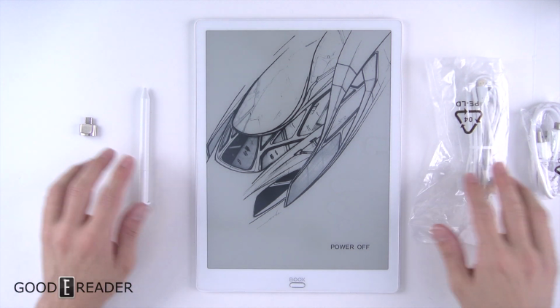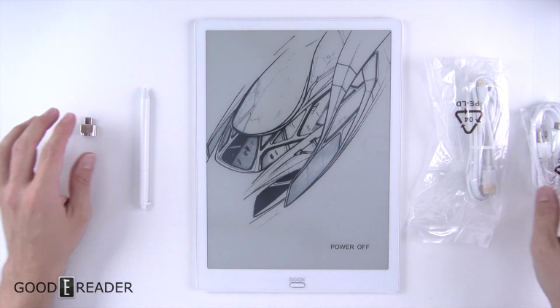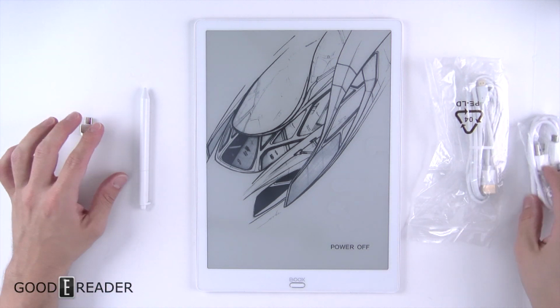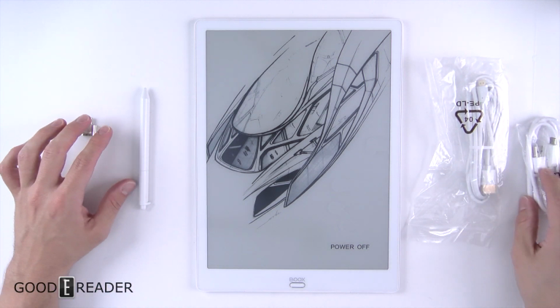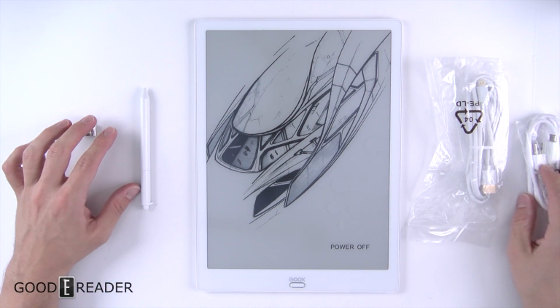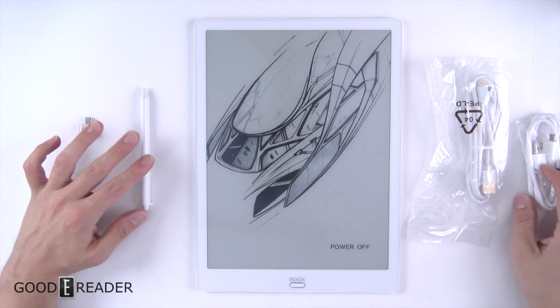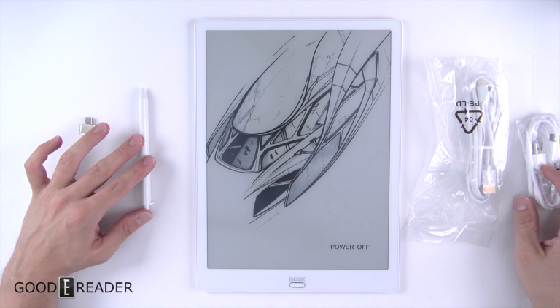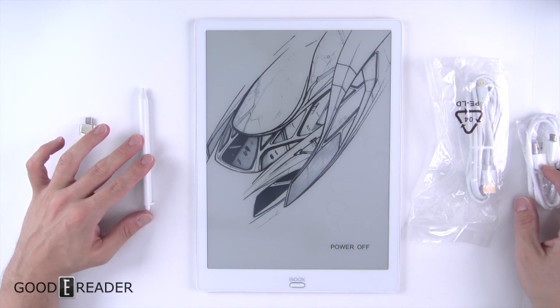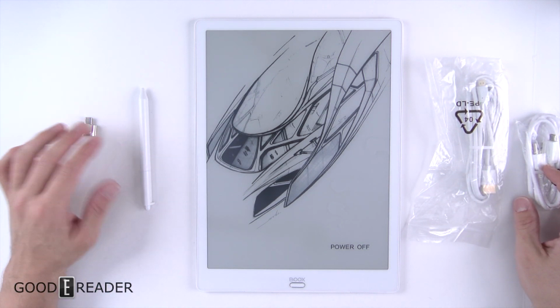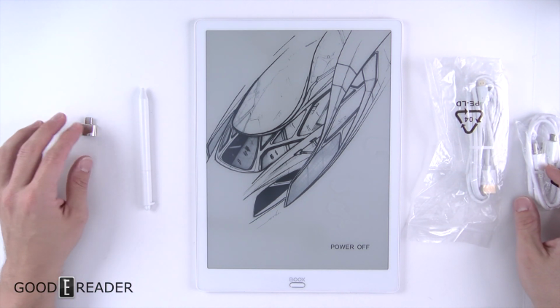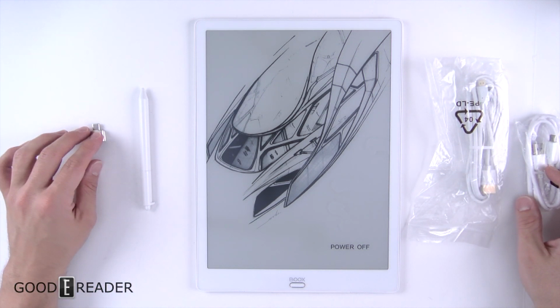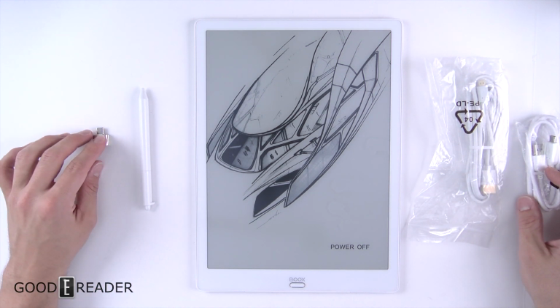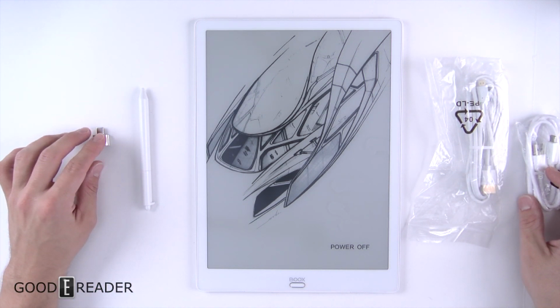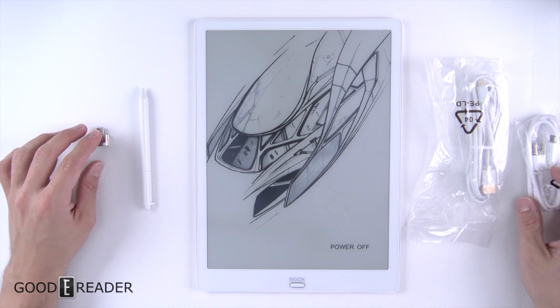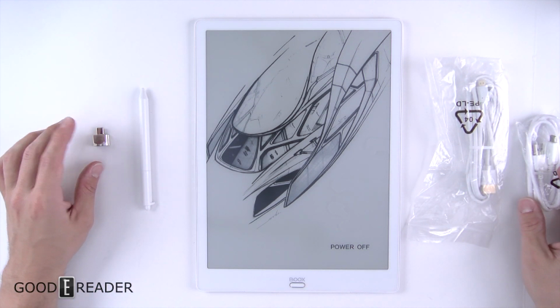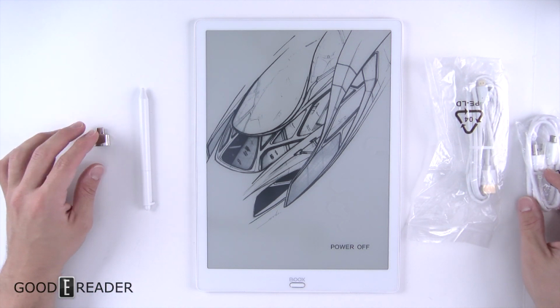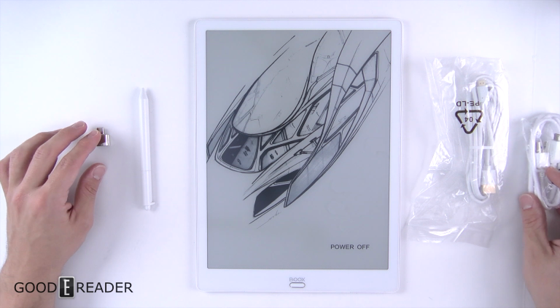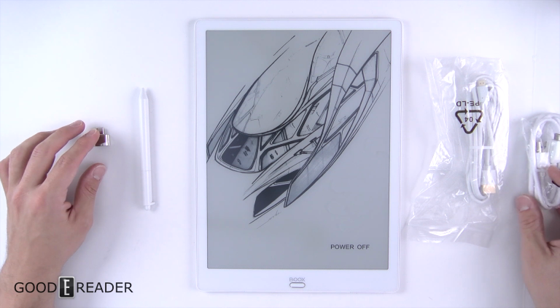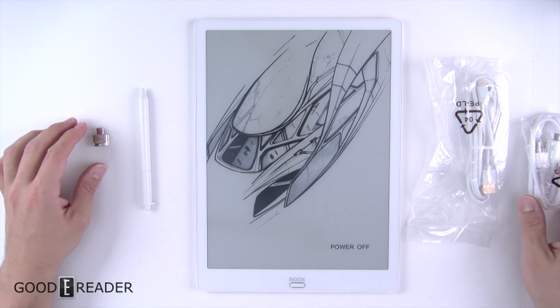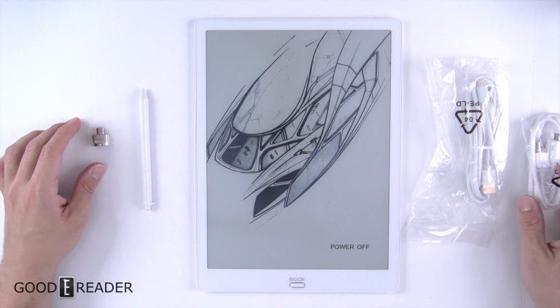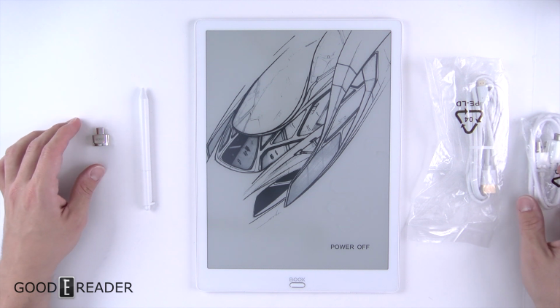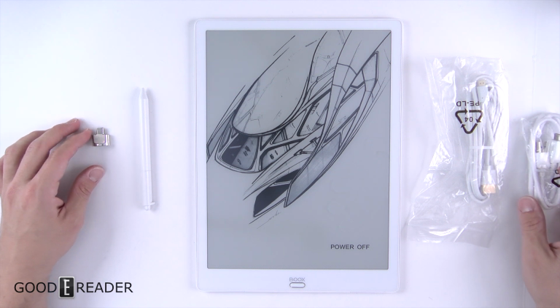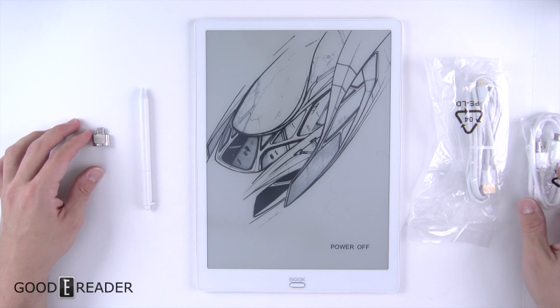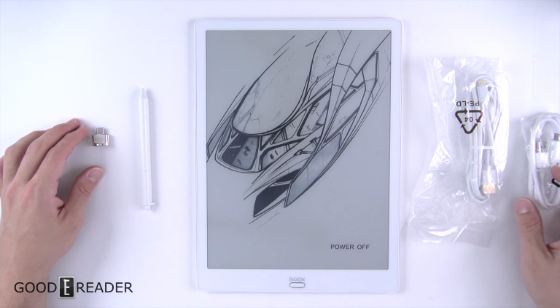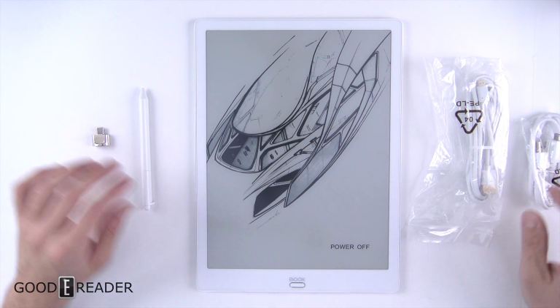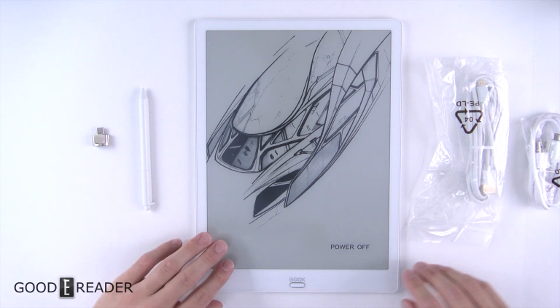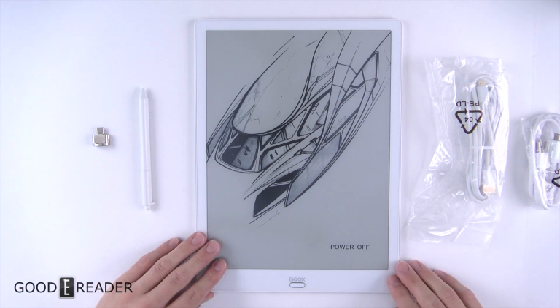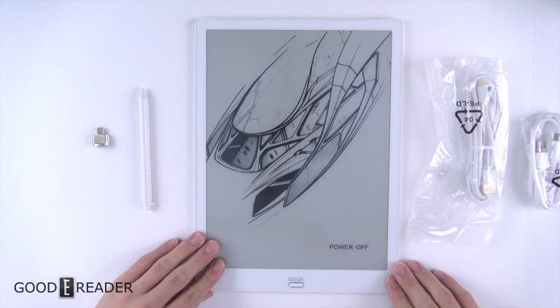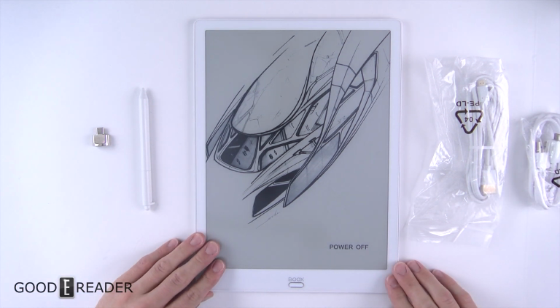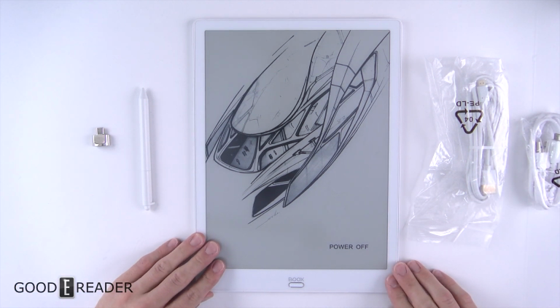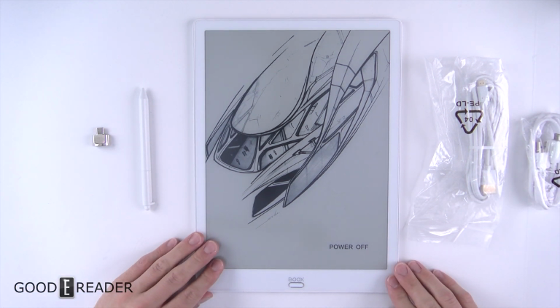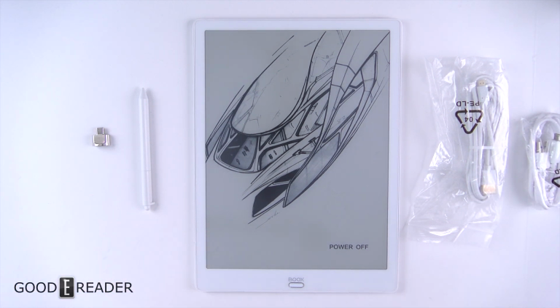So this is everything that comes along in the box. If you guys have any questions, comments, or concerns, let us know. For the unboxing of the Max 3 by Onyx Books, this is Peter.